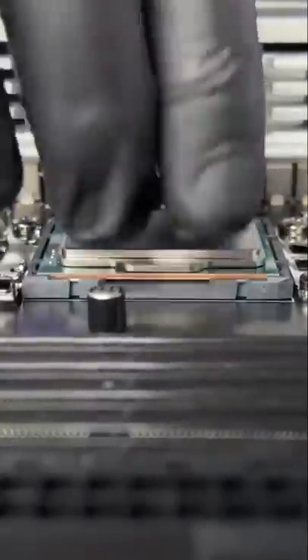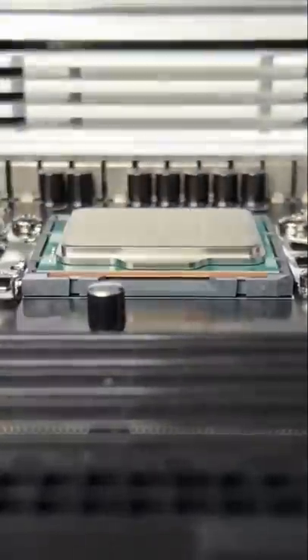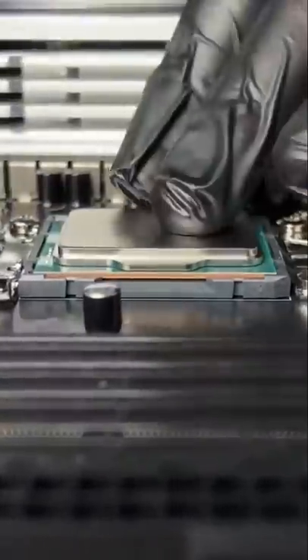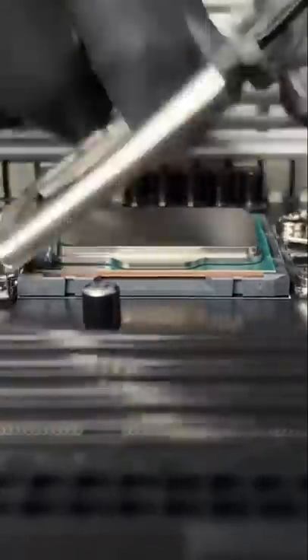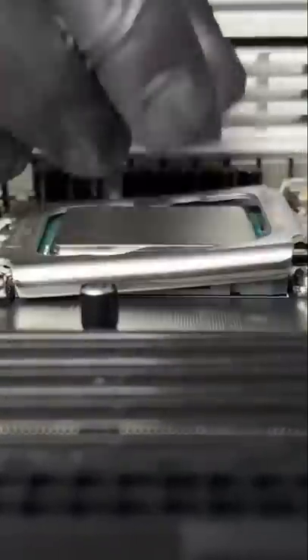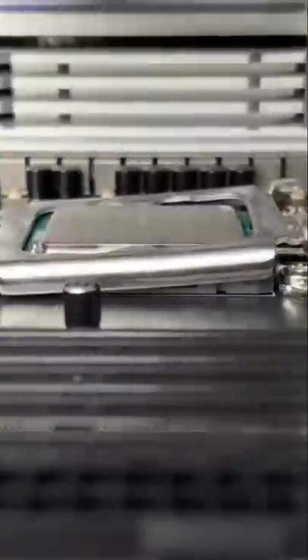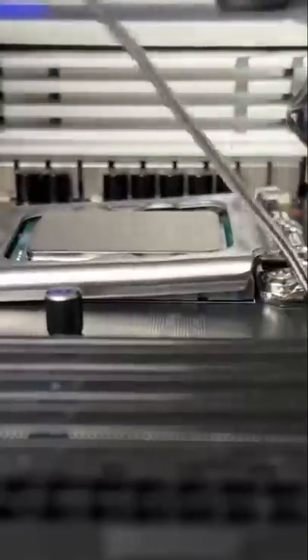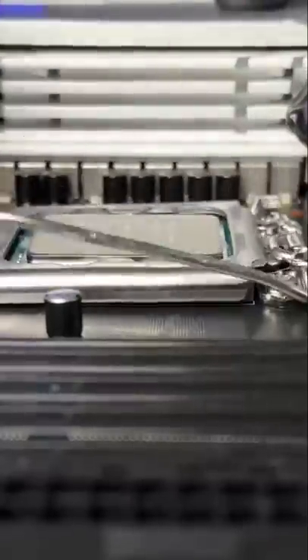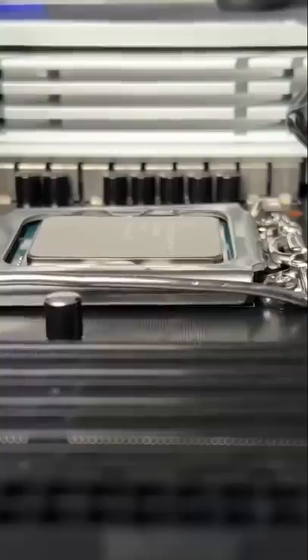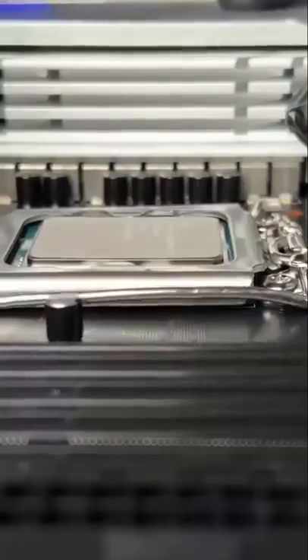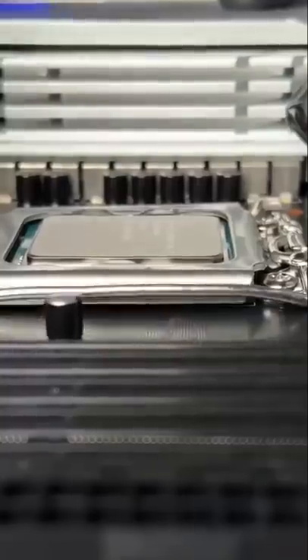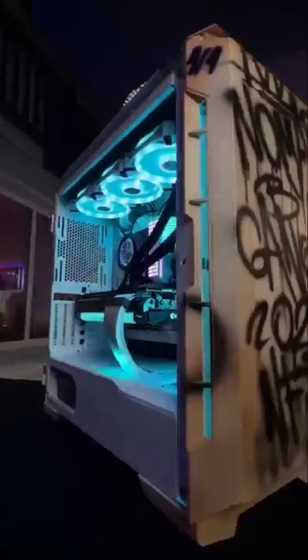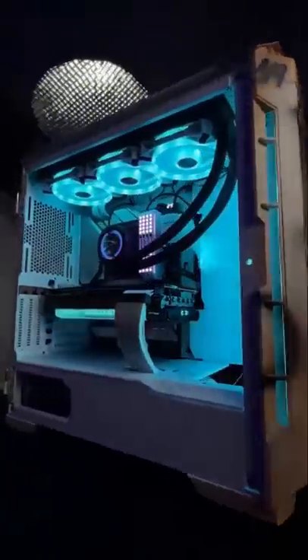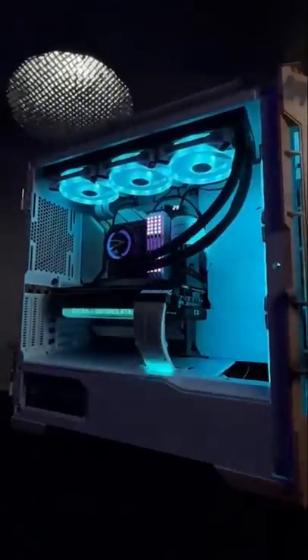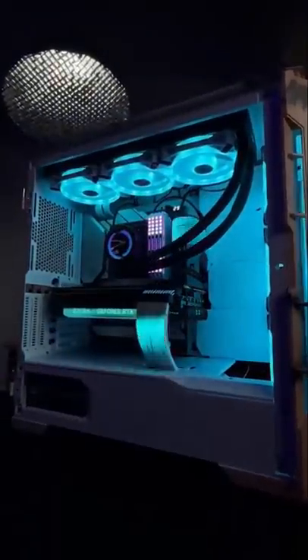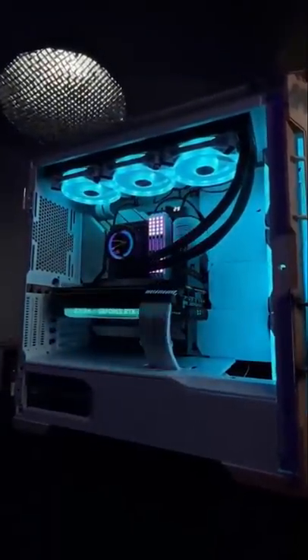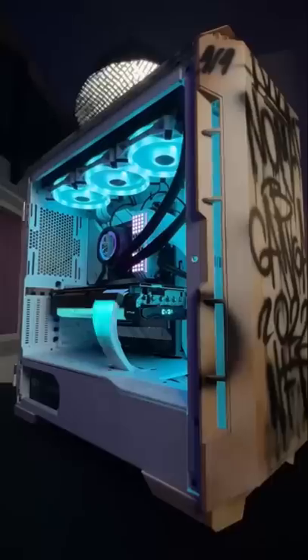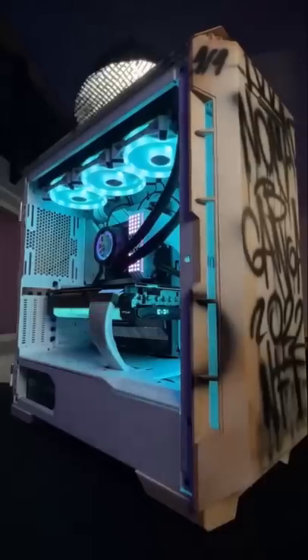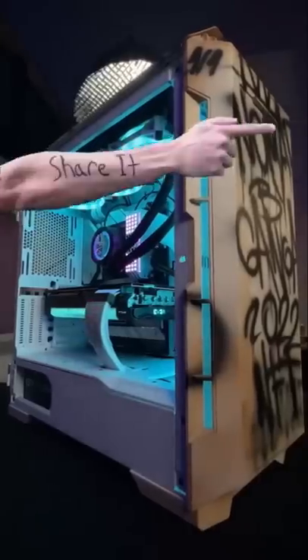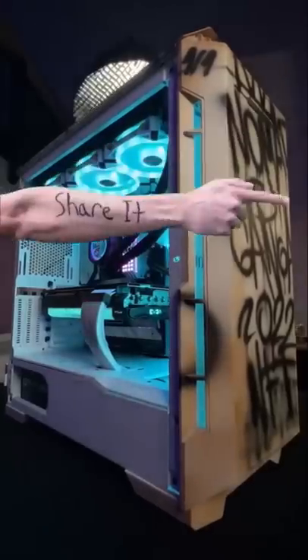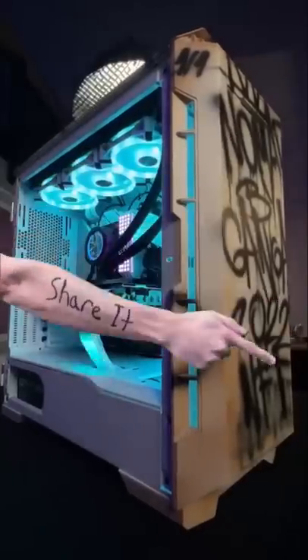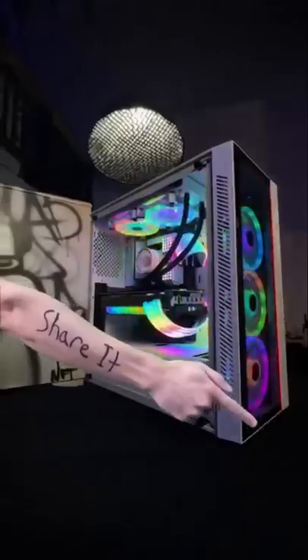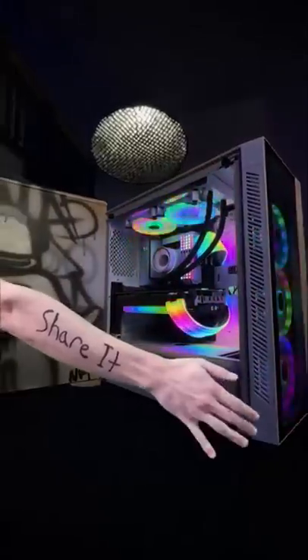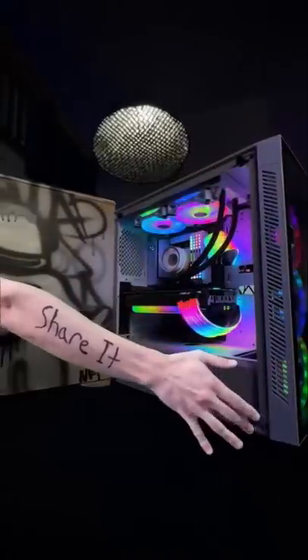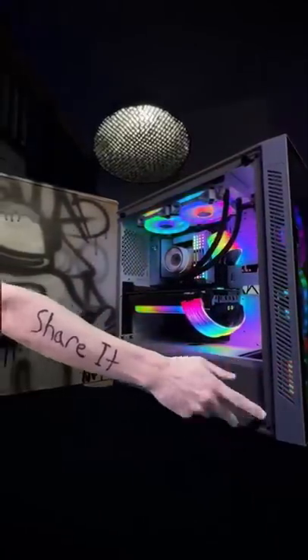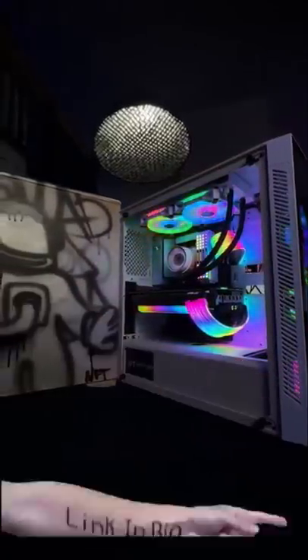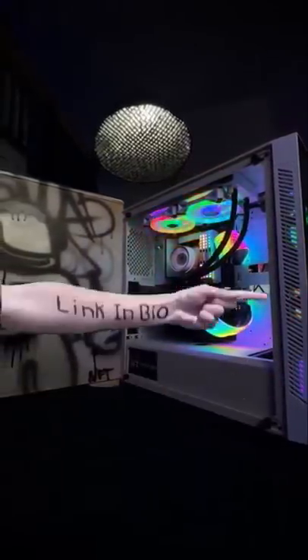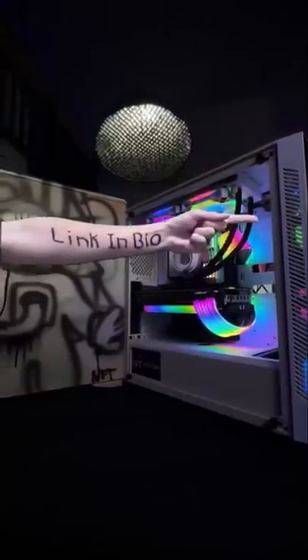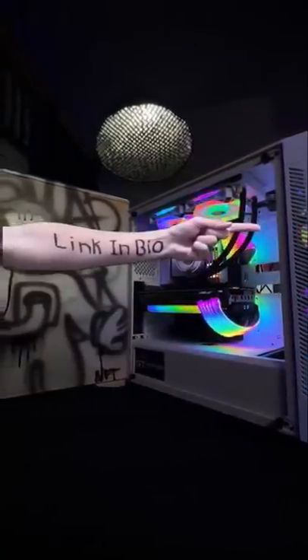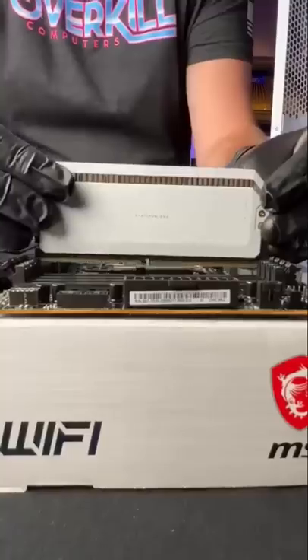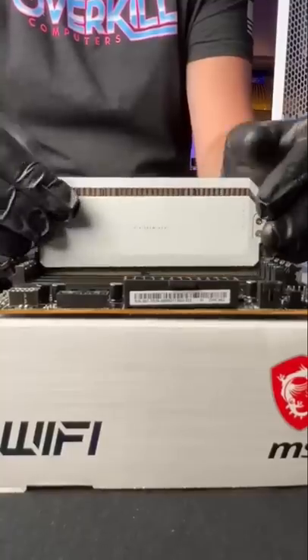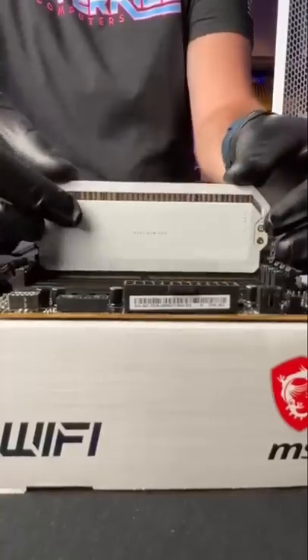Dave's one of our best PC building pros. And speaking of PC building pros, we want to give you this gaming PC. If you want it, first do this, then enter here. Well said, Lucas.